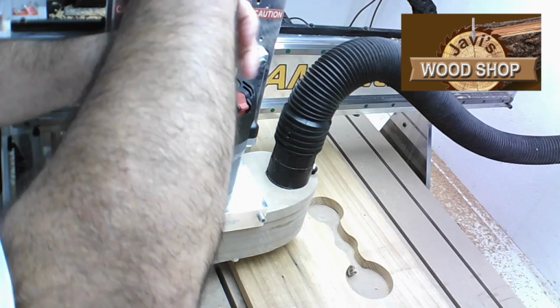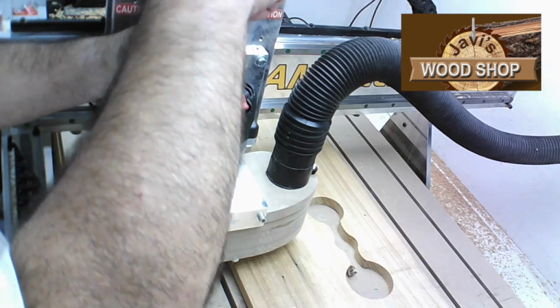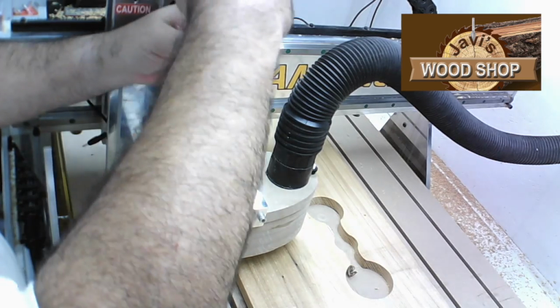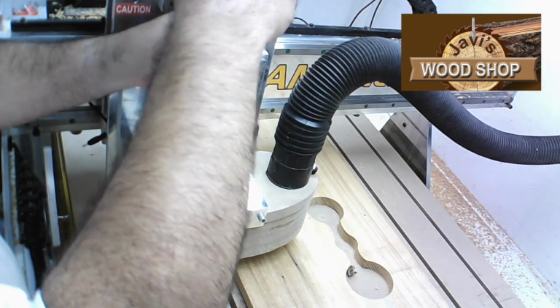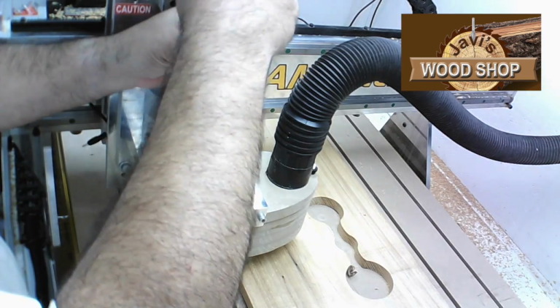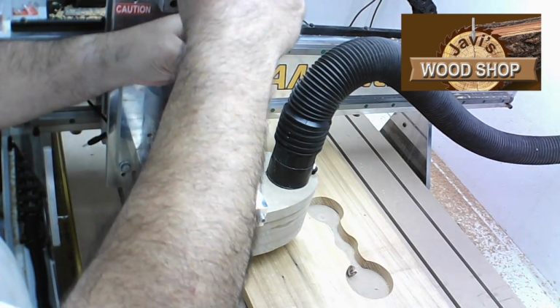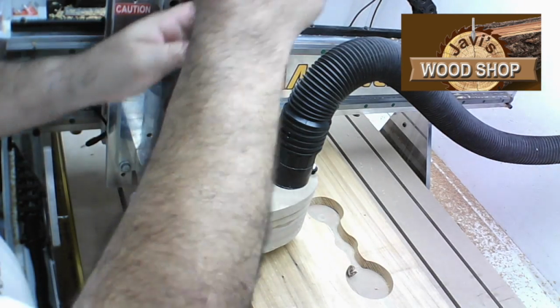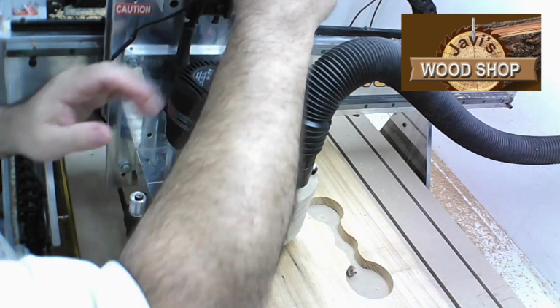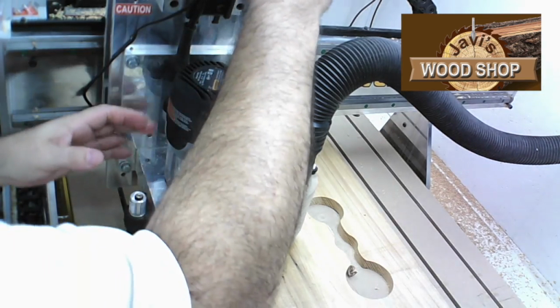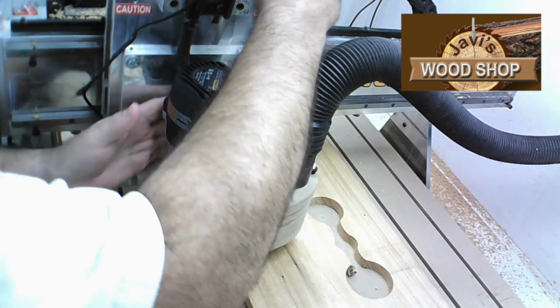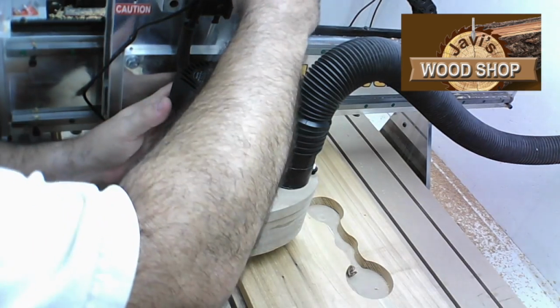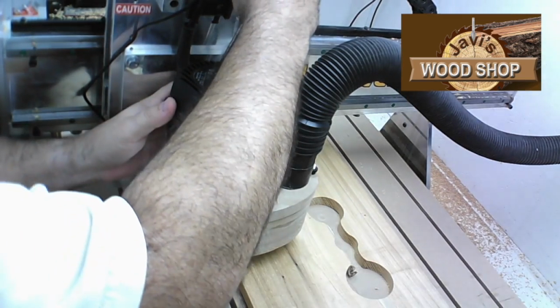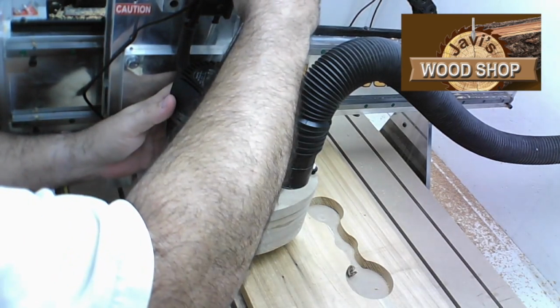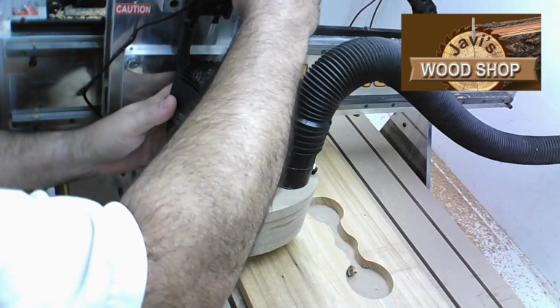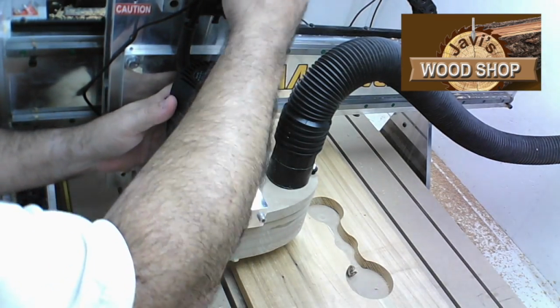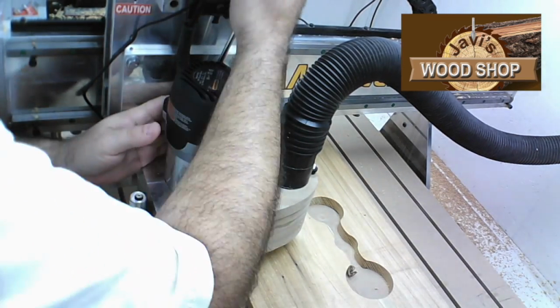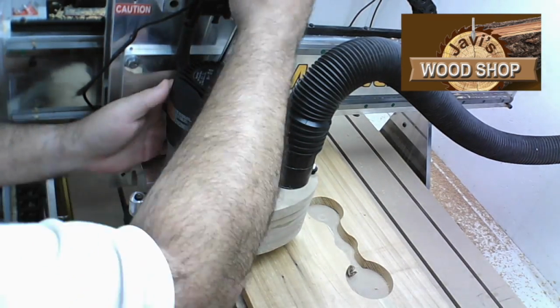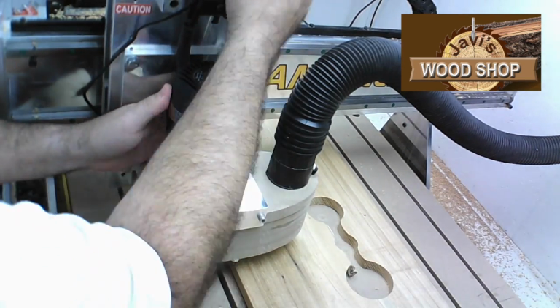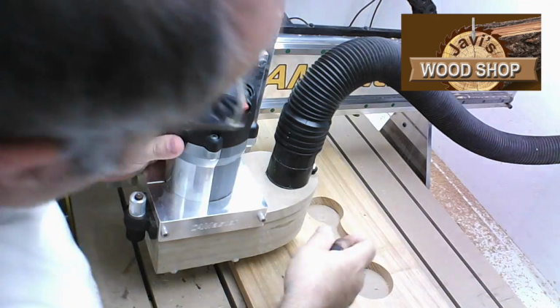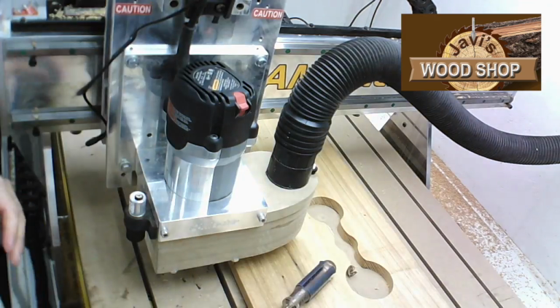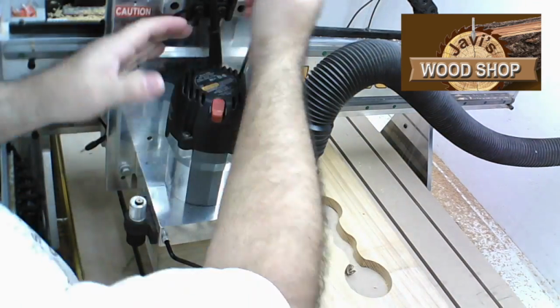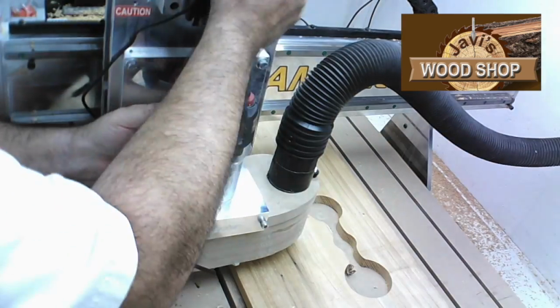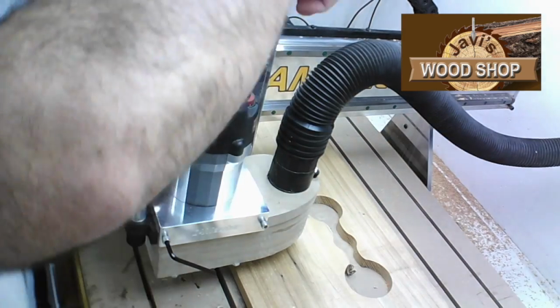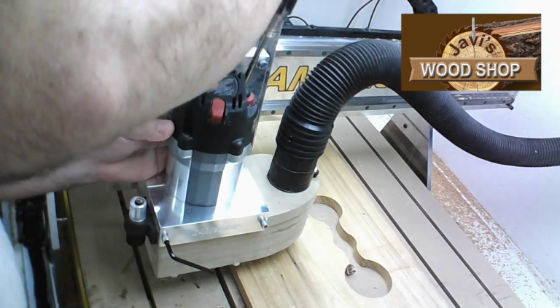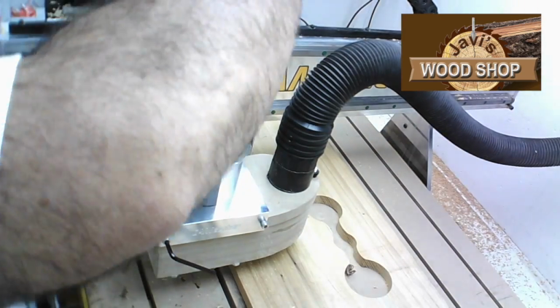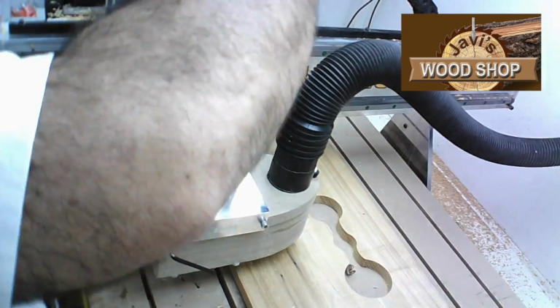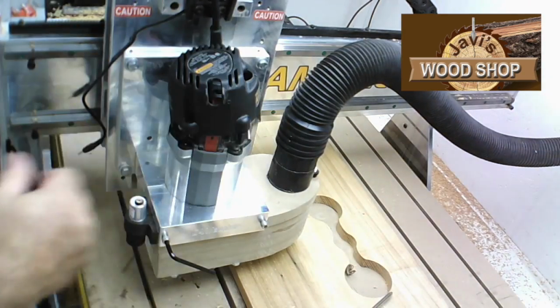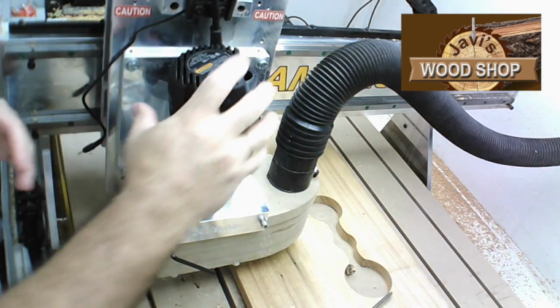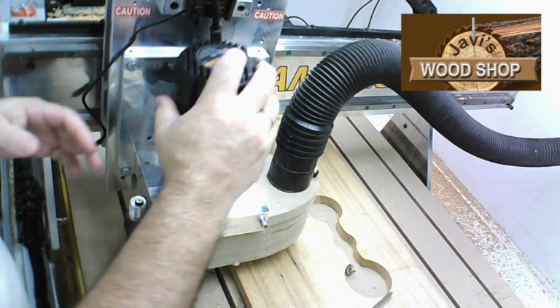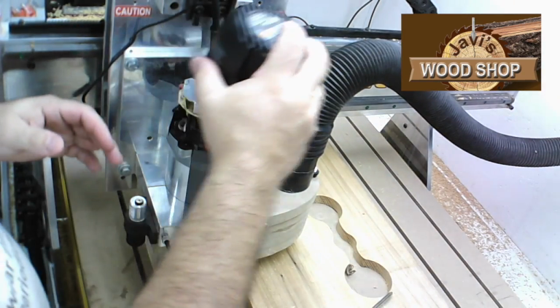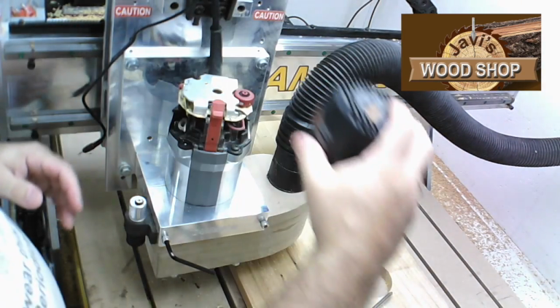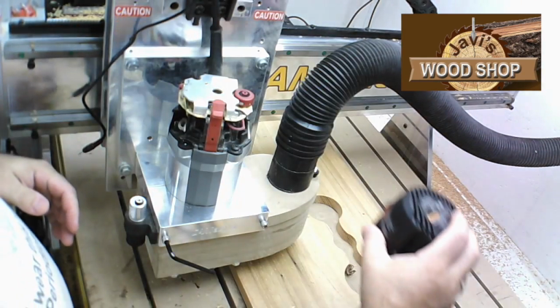Begin by removing the top two screws on the router and remove the top cover. Carefully remove the cap.